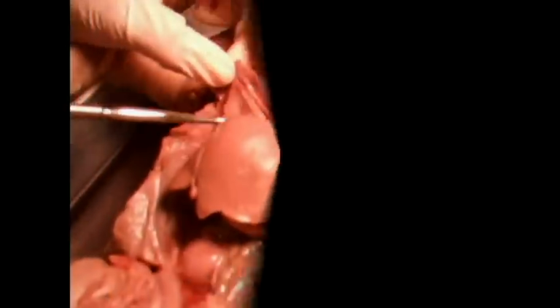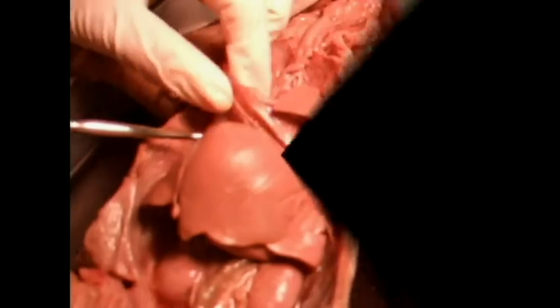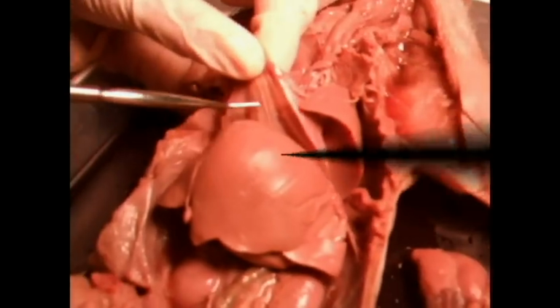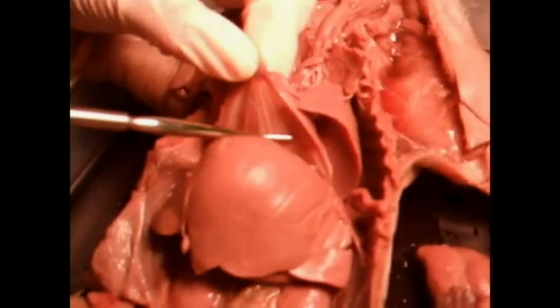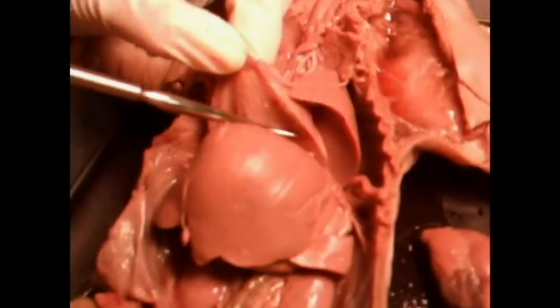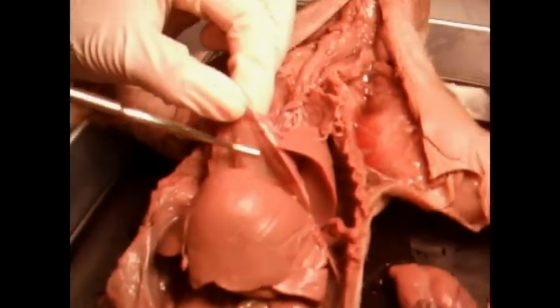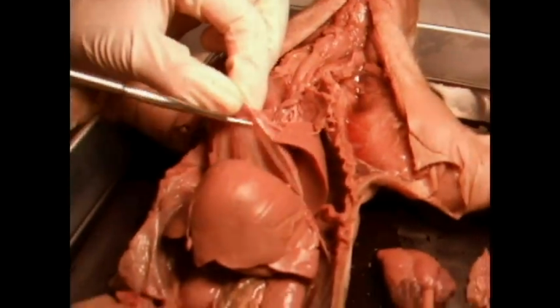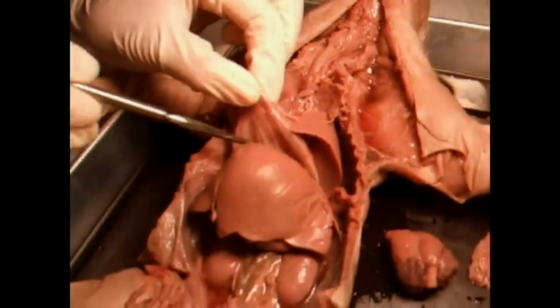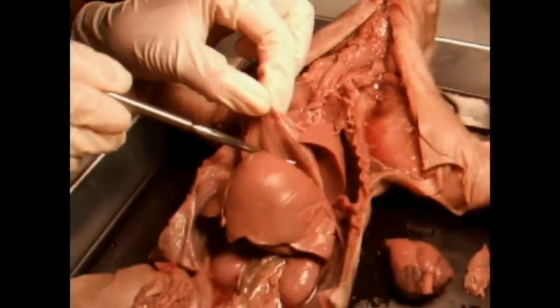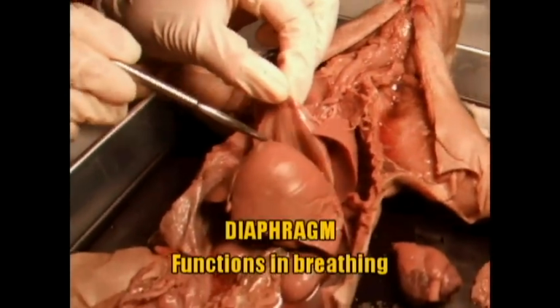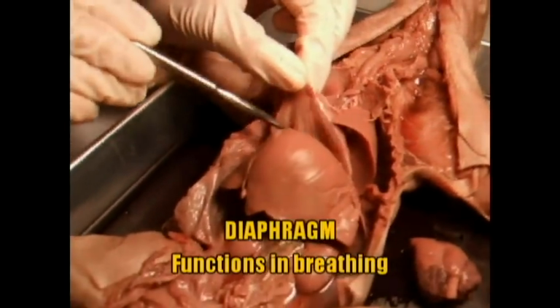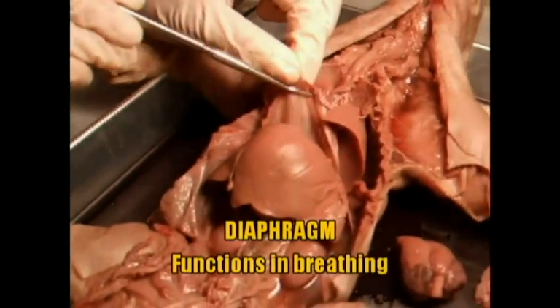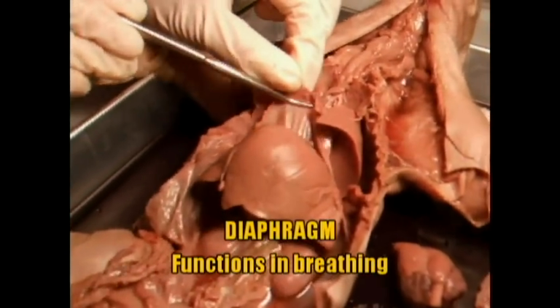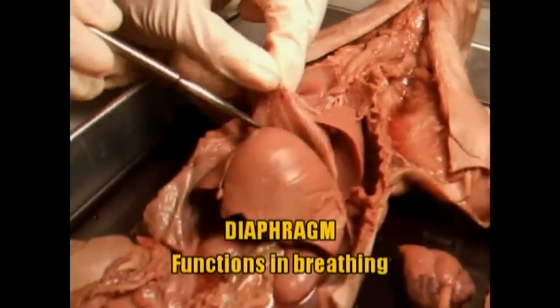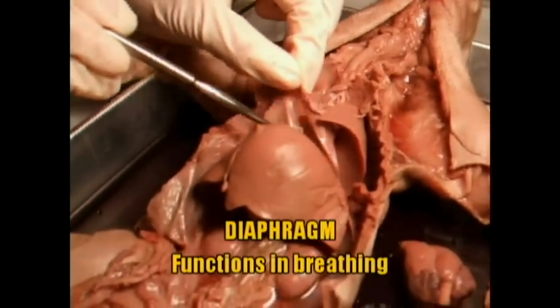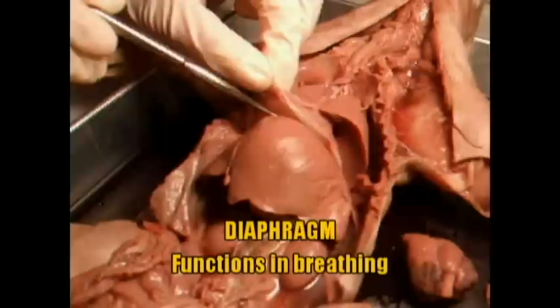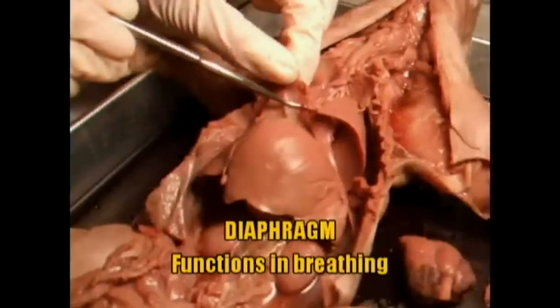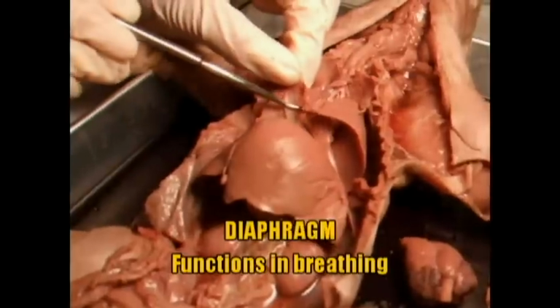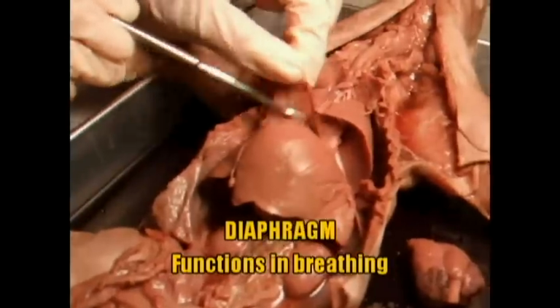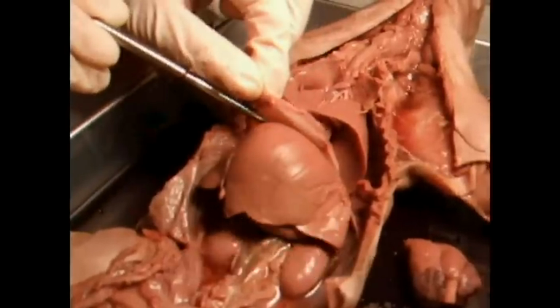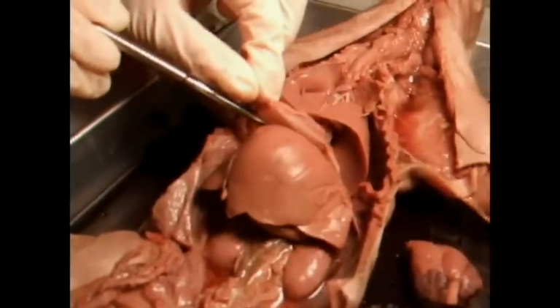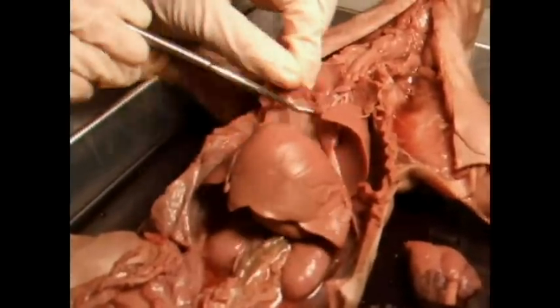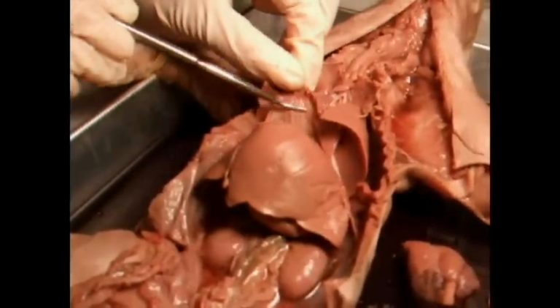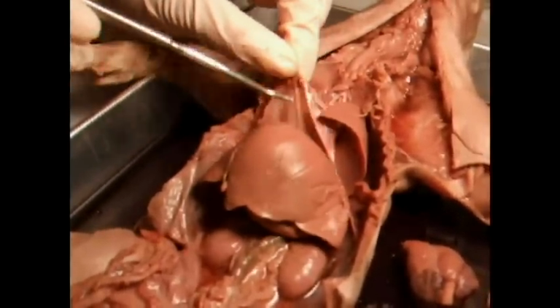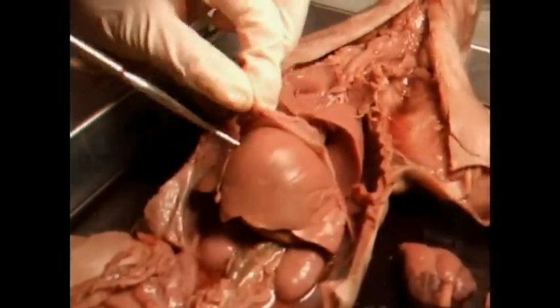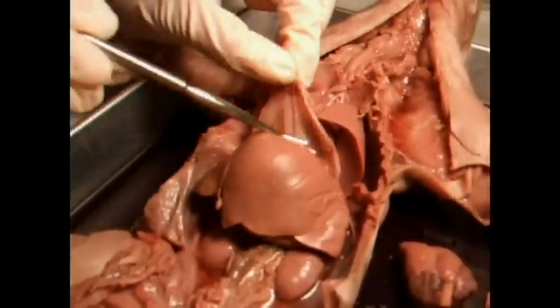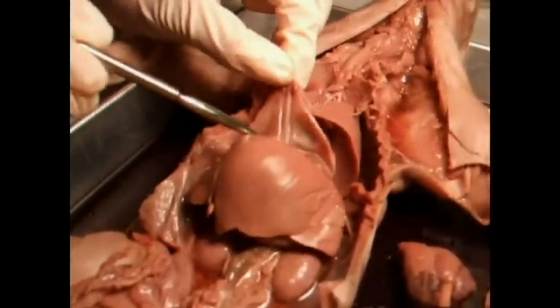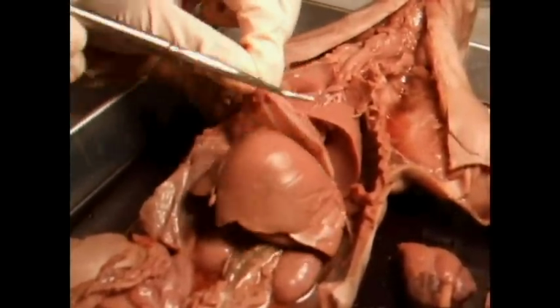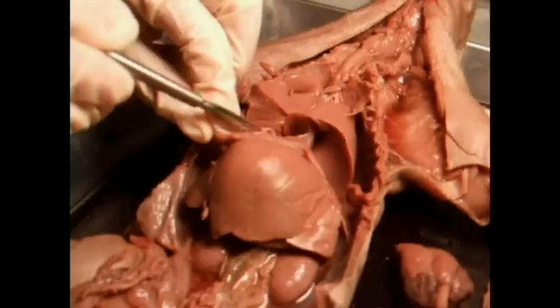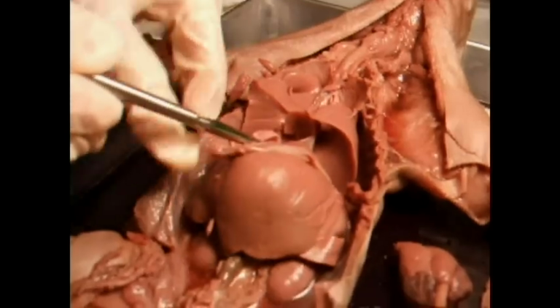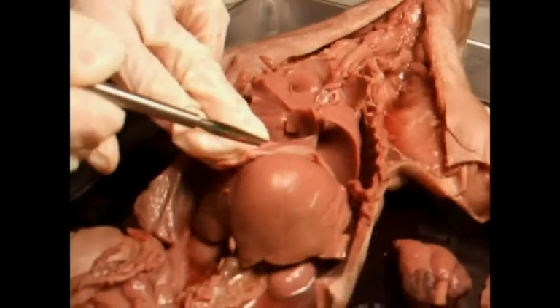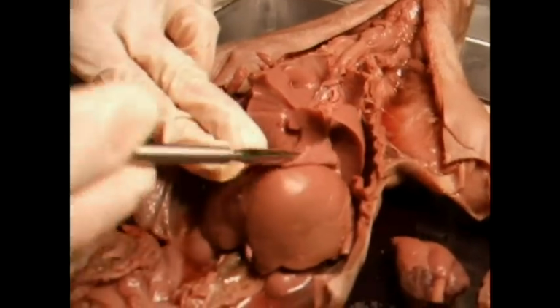Now that the heart's removed, you'll notice down here it's a very thin layer of muscle. This is what we call the diaphragm. This is what moves your lungs up and down in order to take in air and expel air. So this is your diaphragm, right over the liver, right underneath the heart, which we took out.